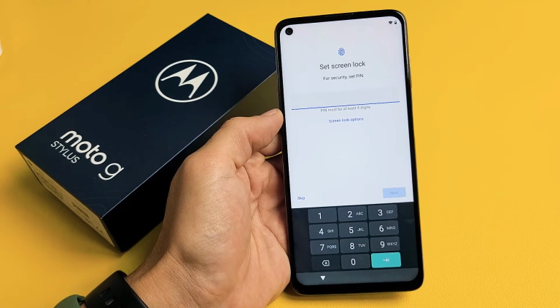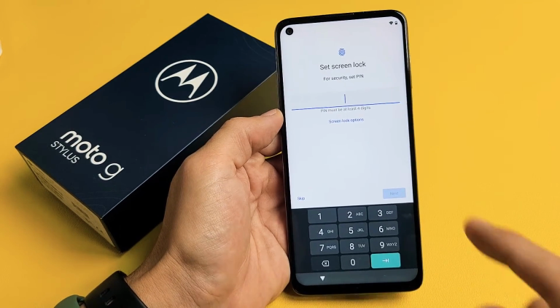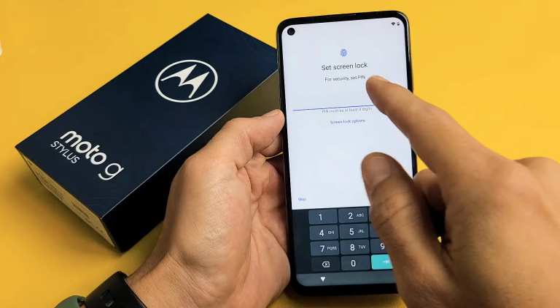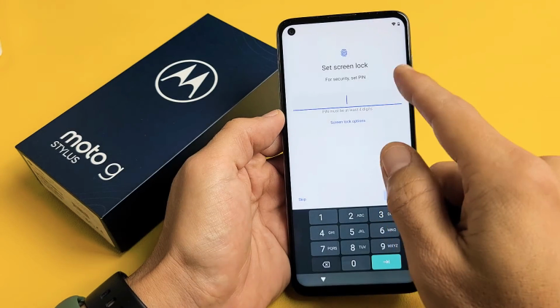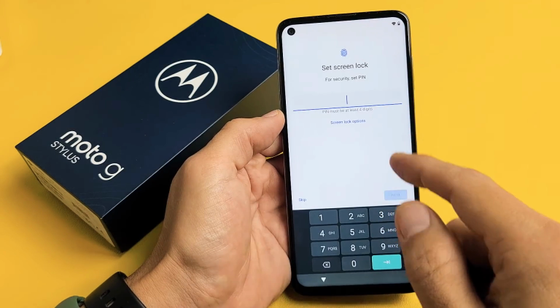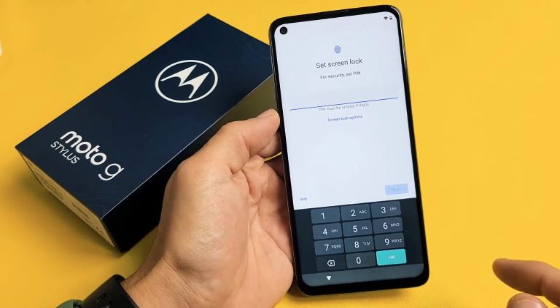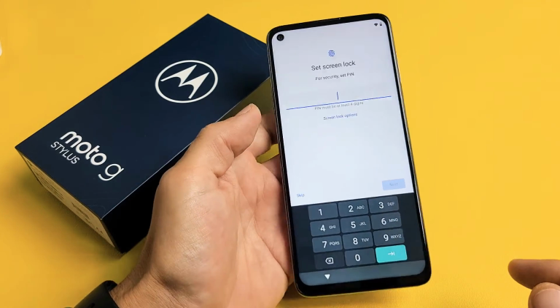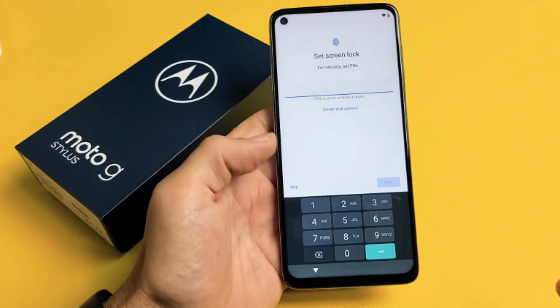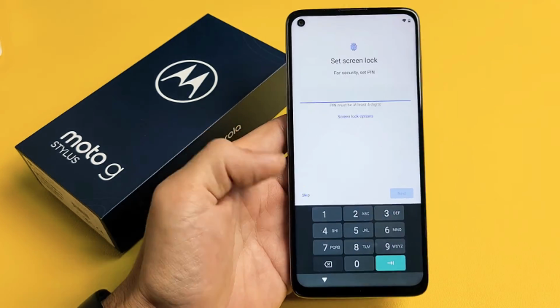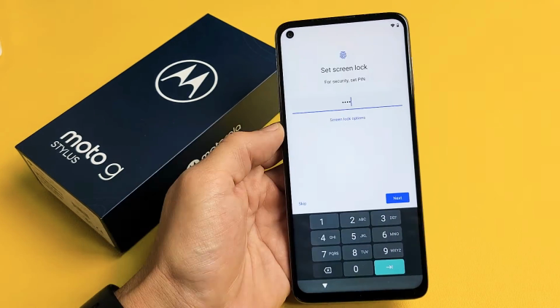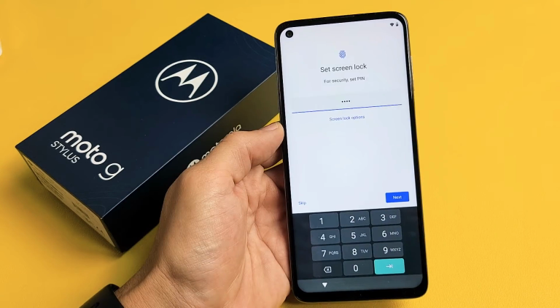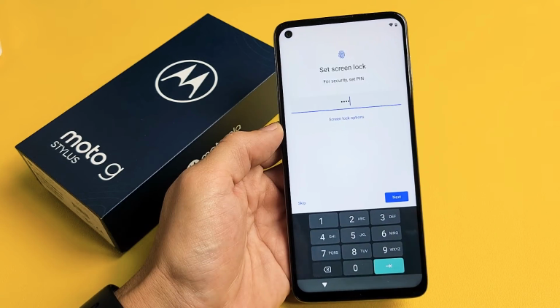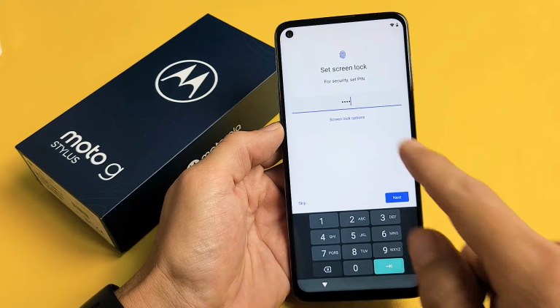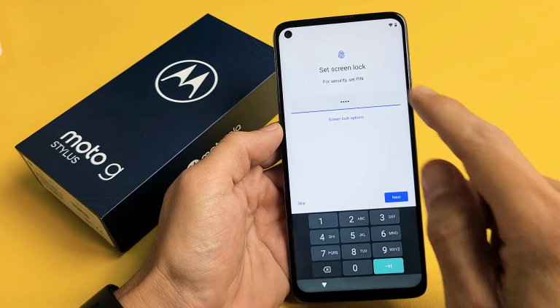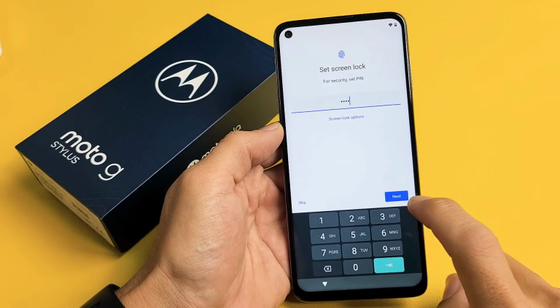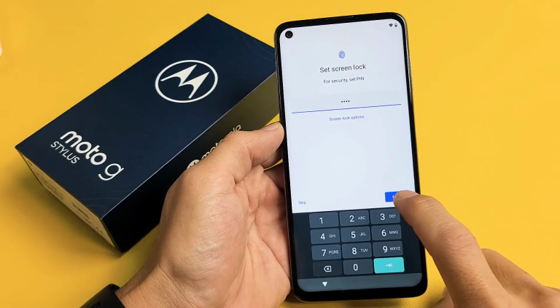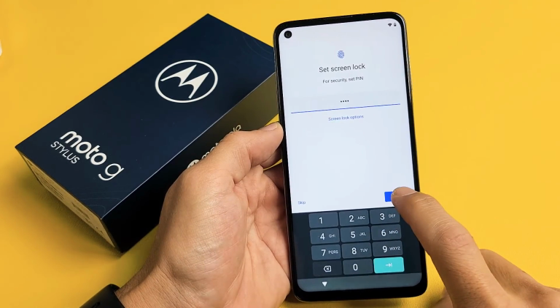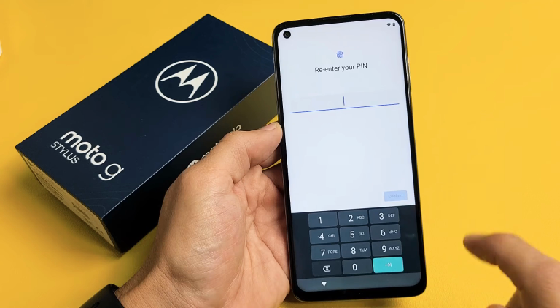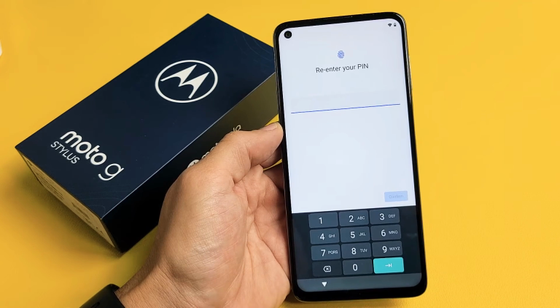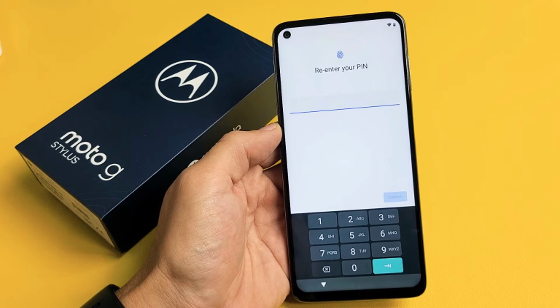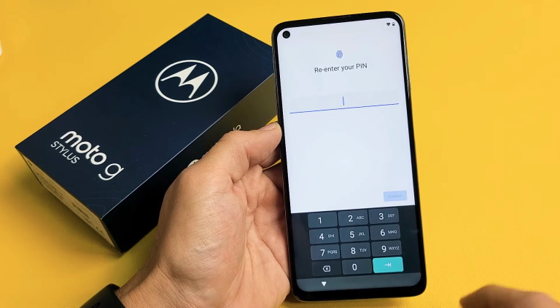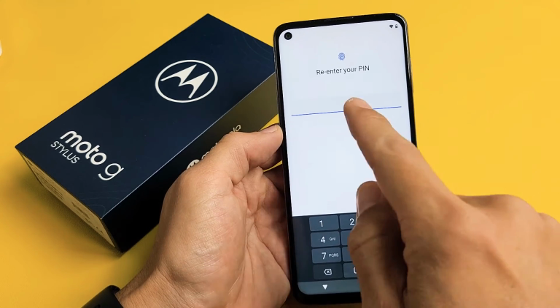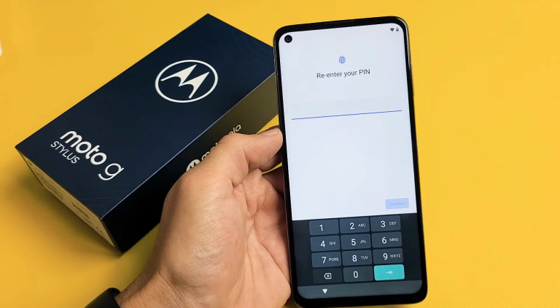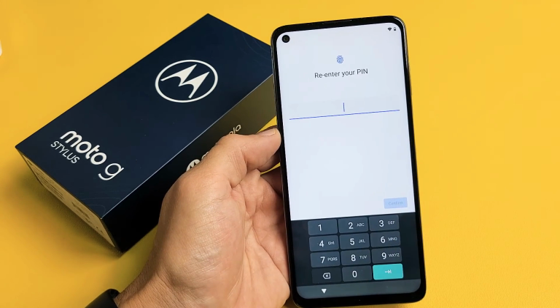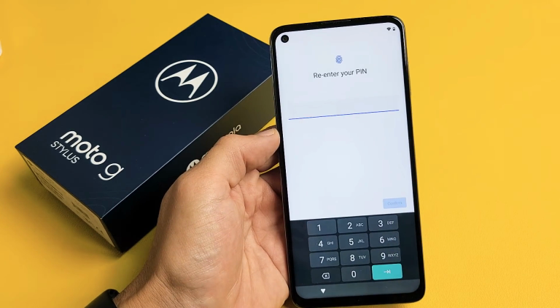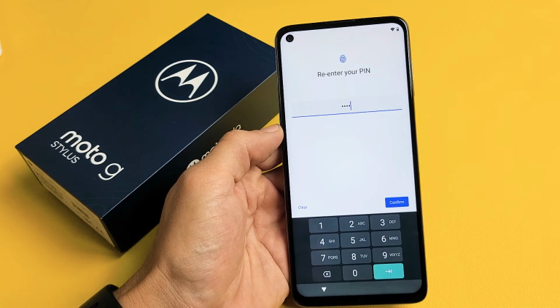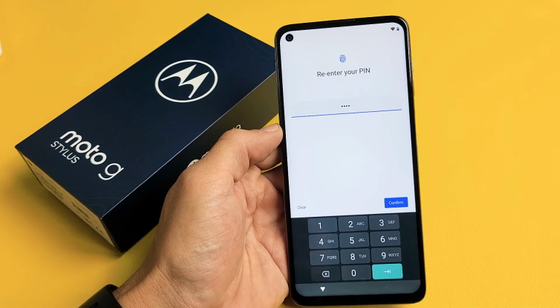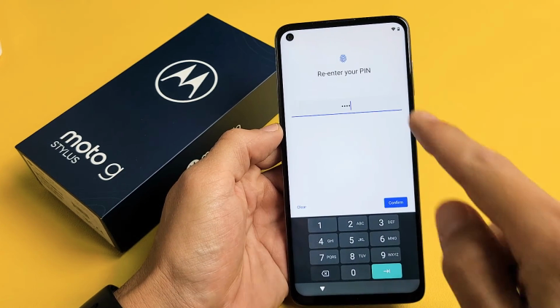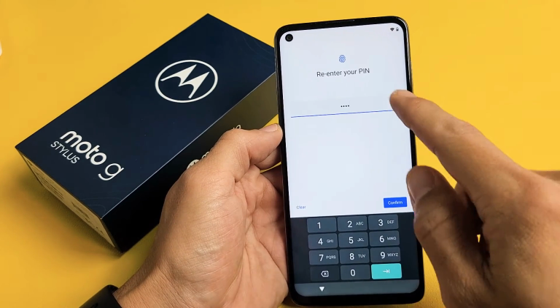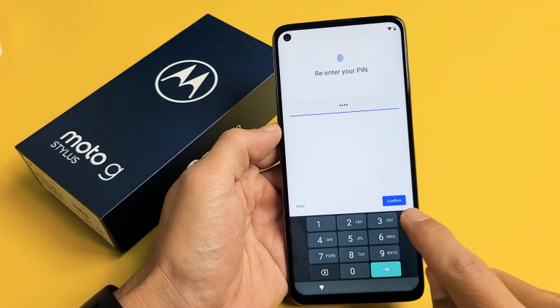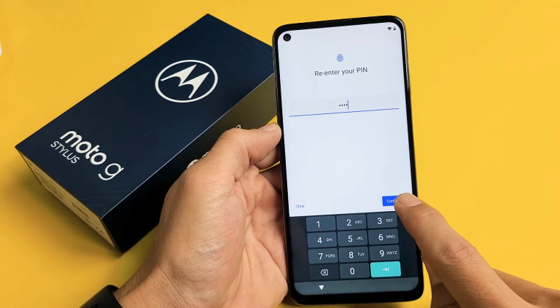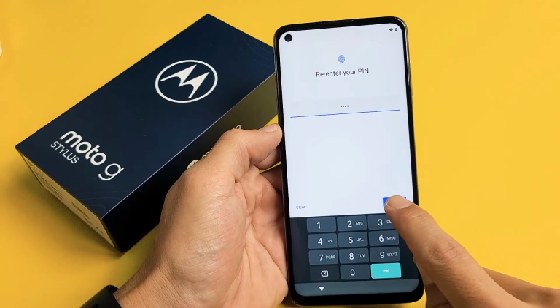Go ahead and make a PIN password here — it's four digits. After you put it in the first time, tap on Next and it's going to ask you to re-enter your PIN. Once you re-enter, tap on Confirm.